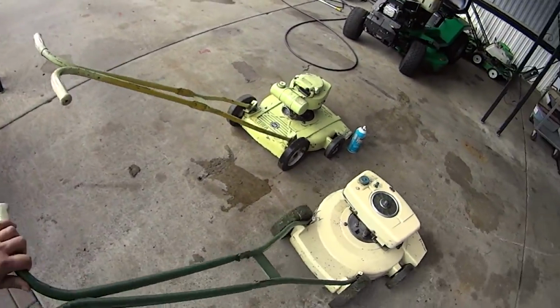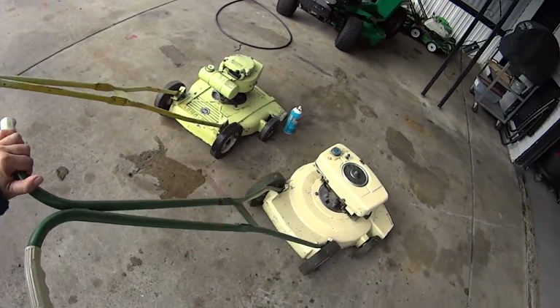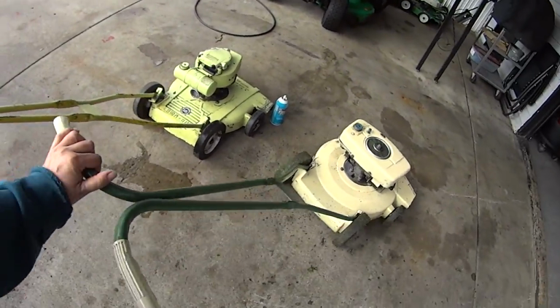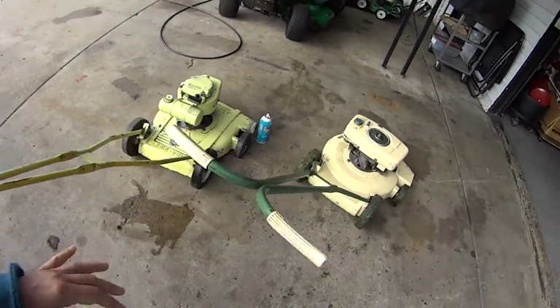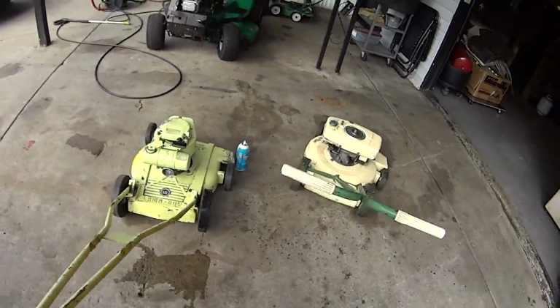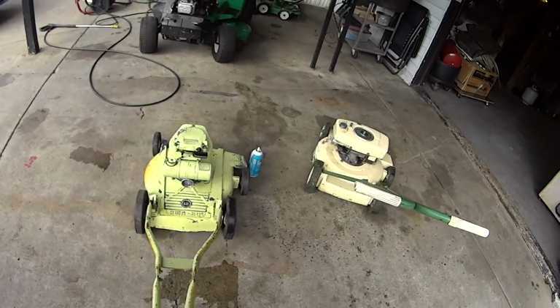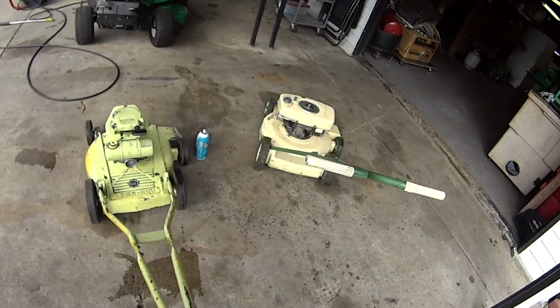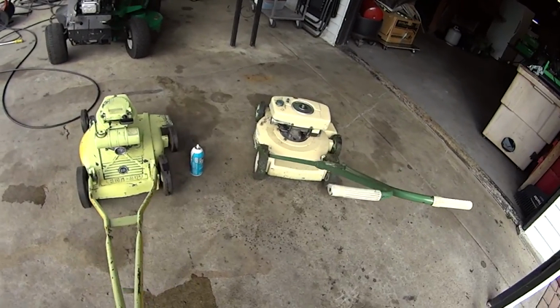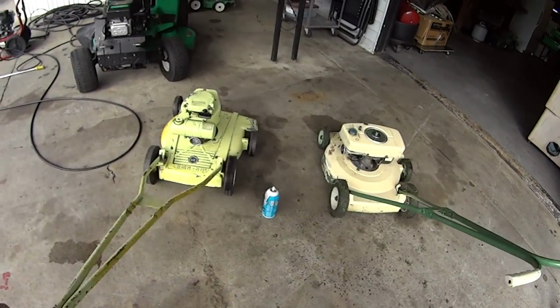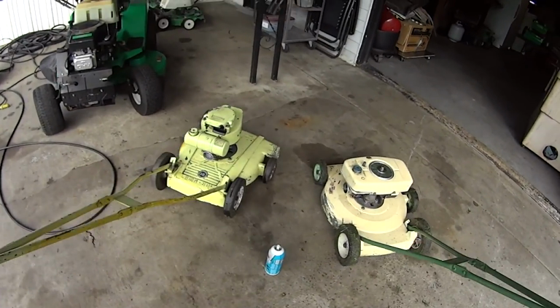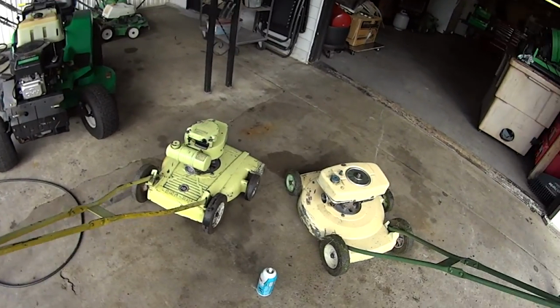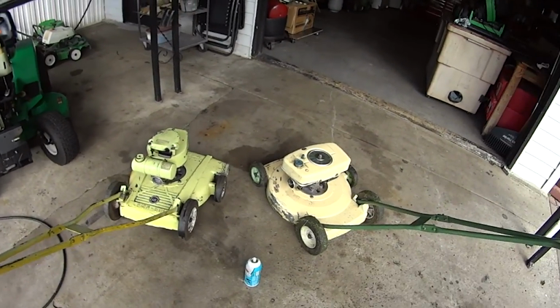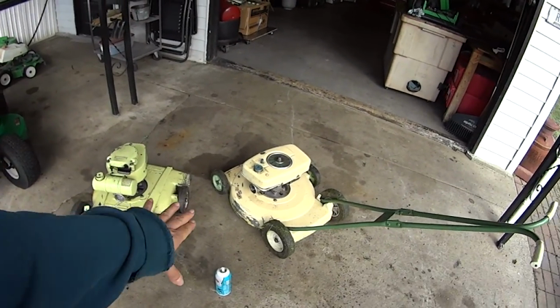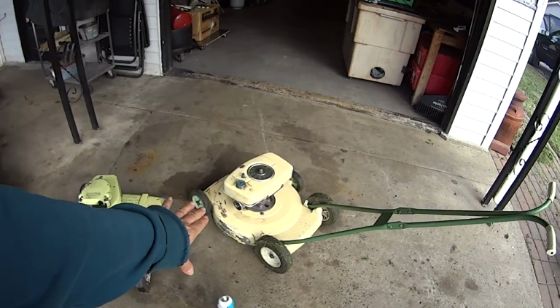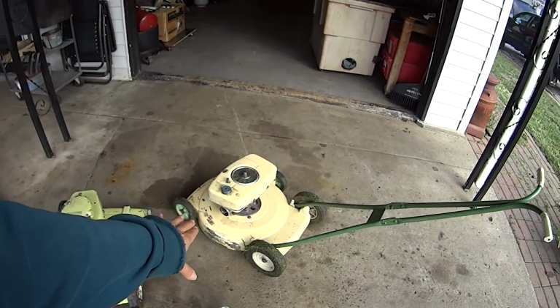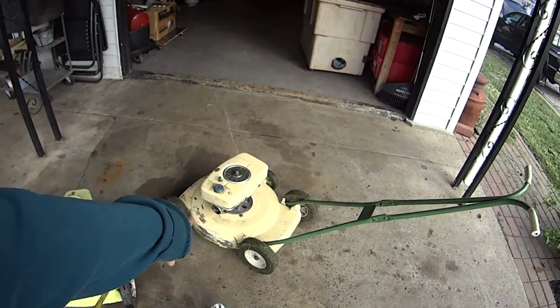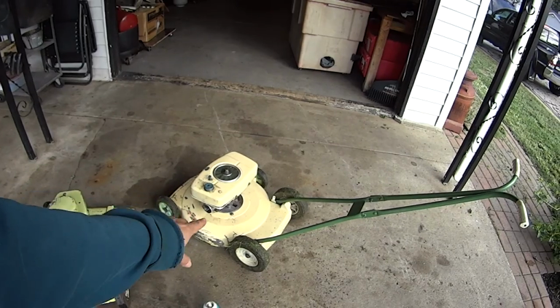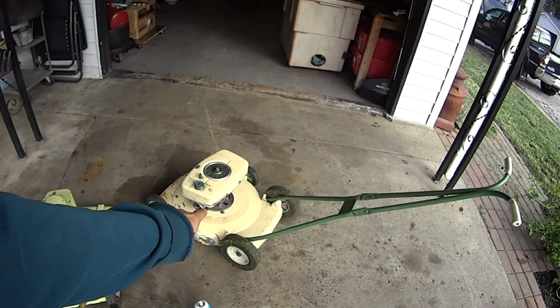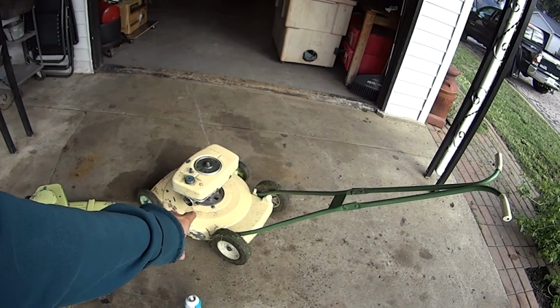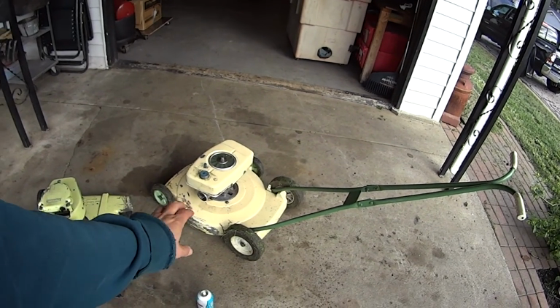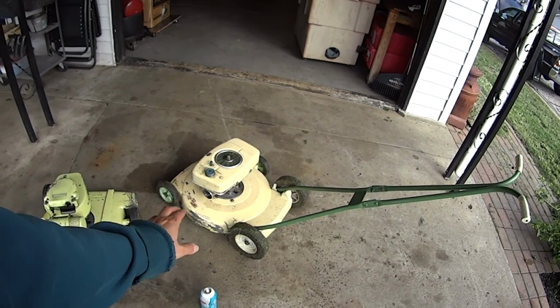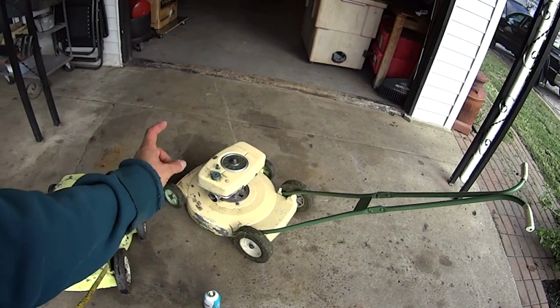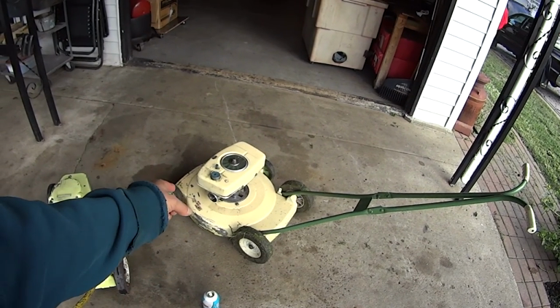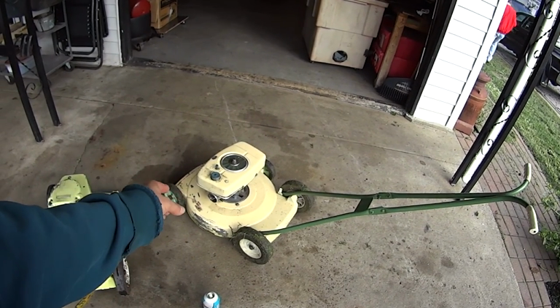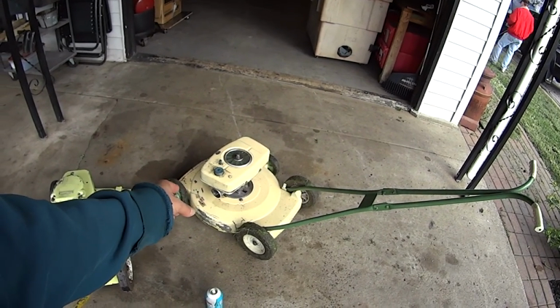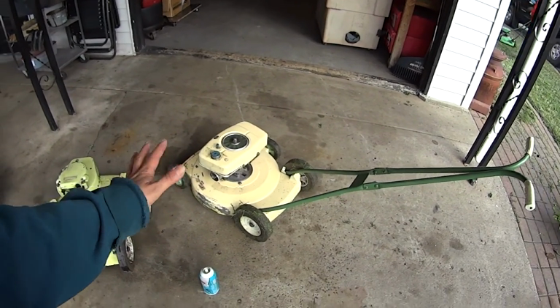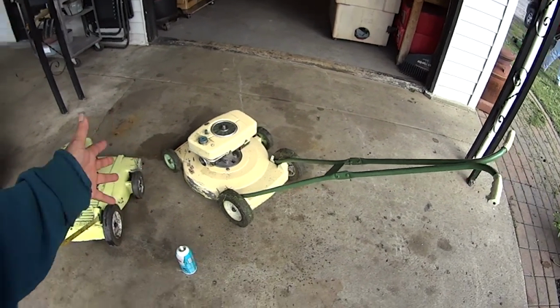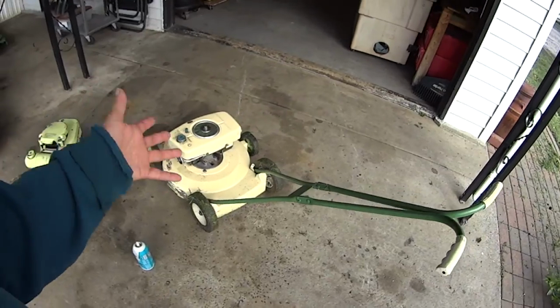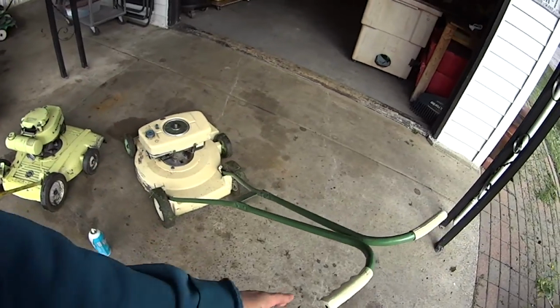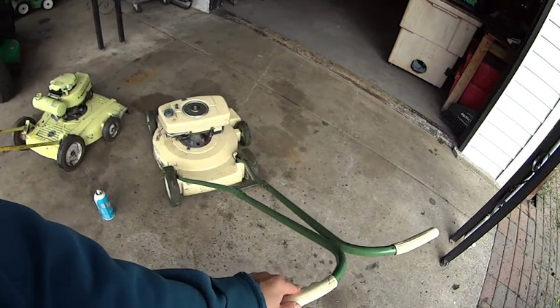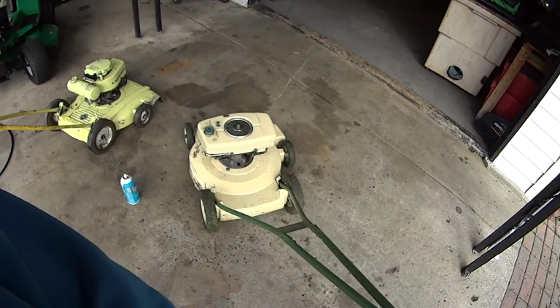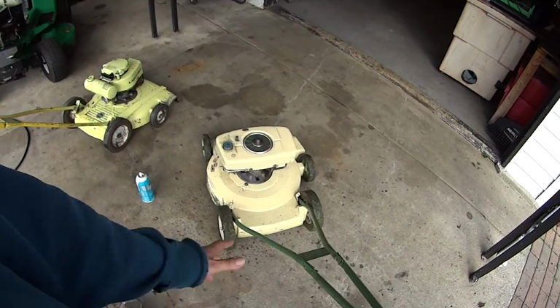We also have these two wonderful finds. We have all mowed with this. There isn't a model number, so I don't know. But this also is from the mid-60s — I'd say like 65 to 67, 68.